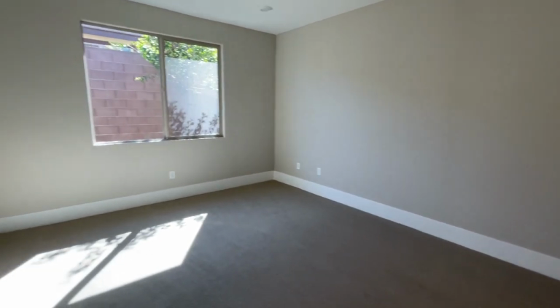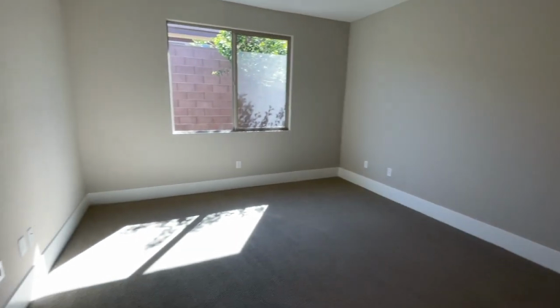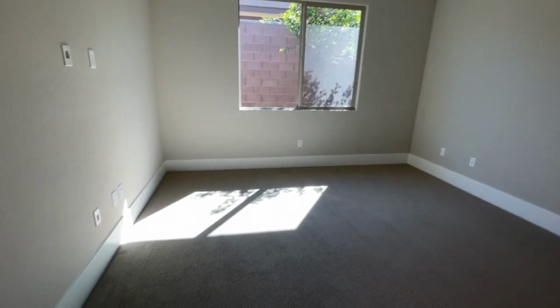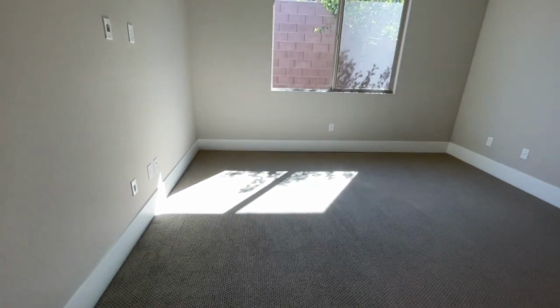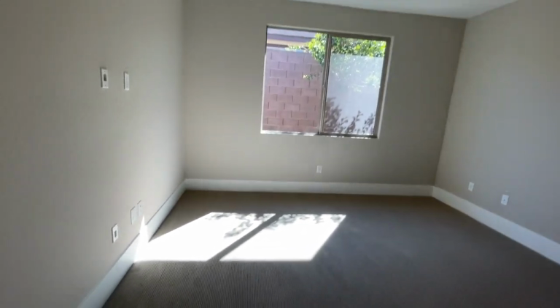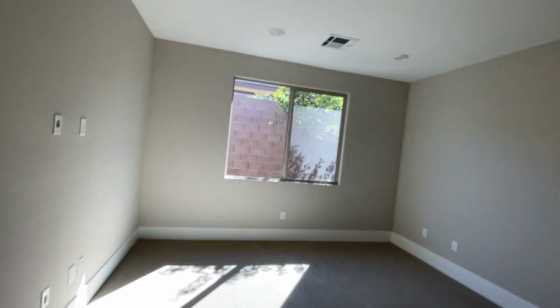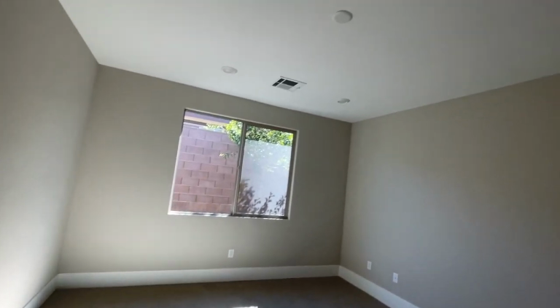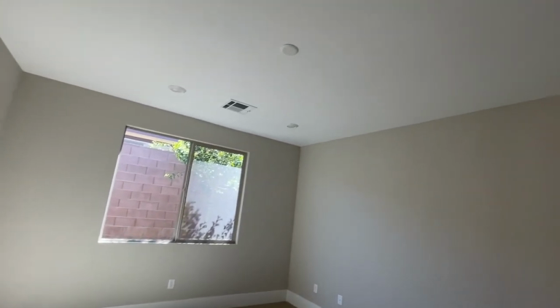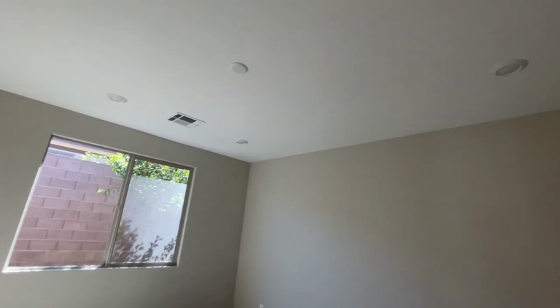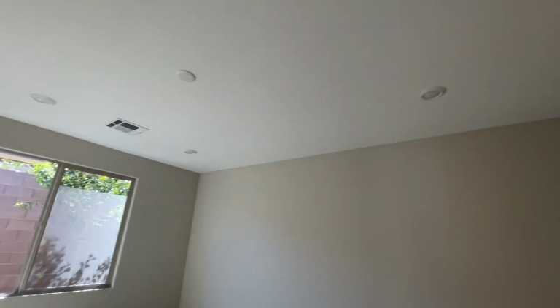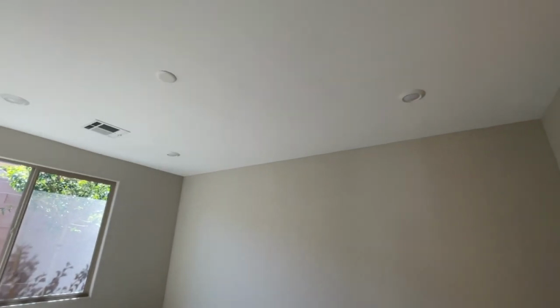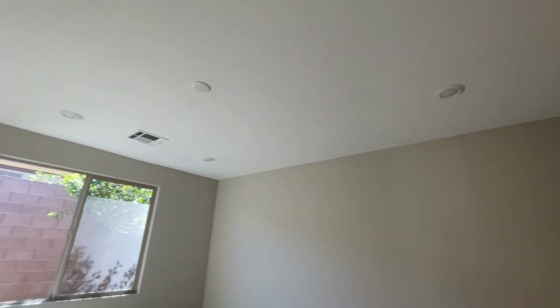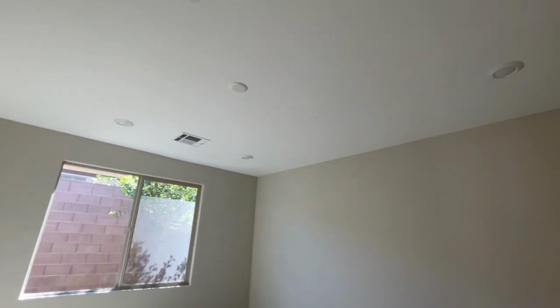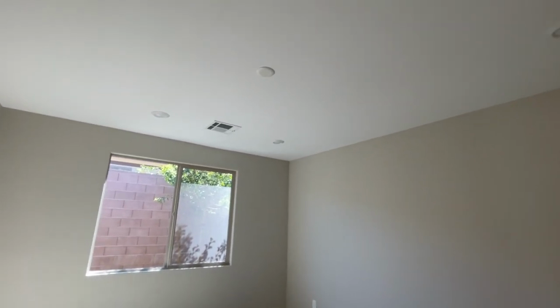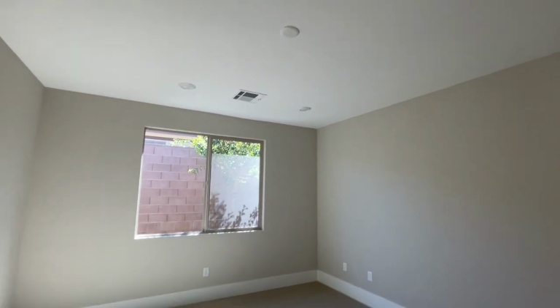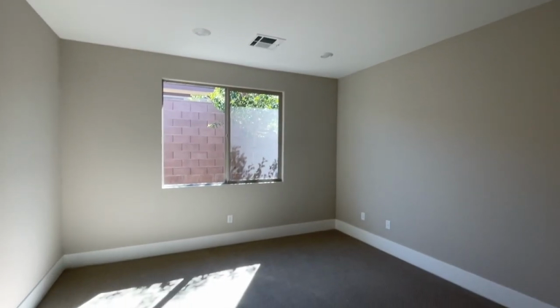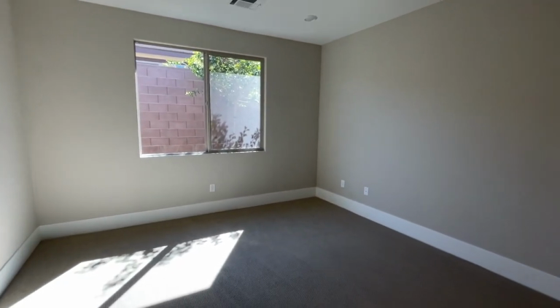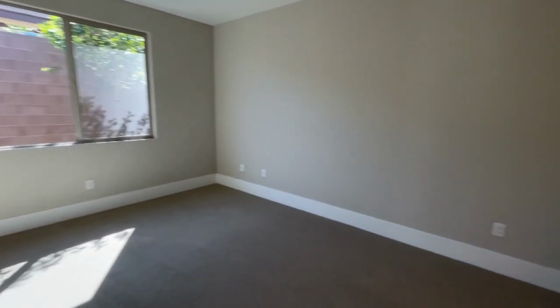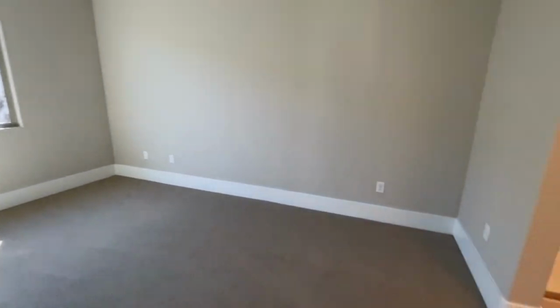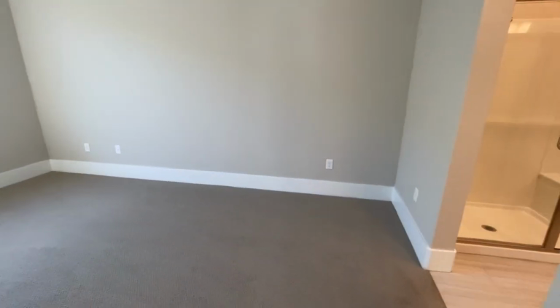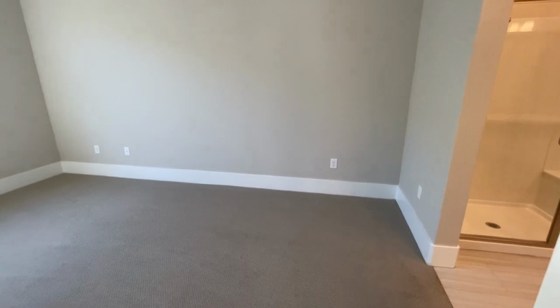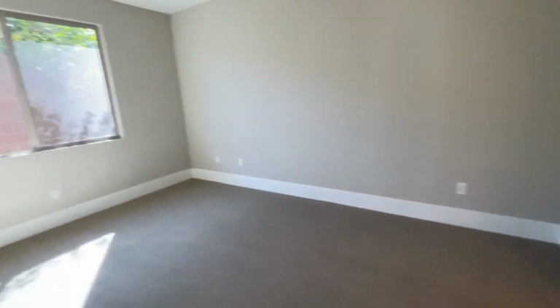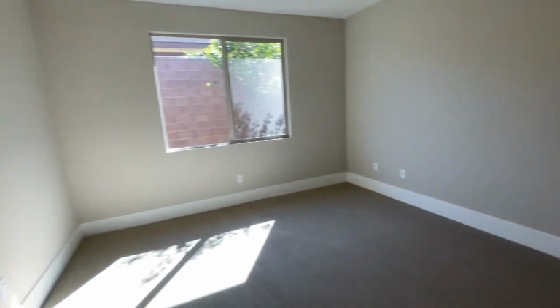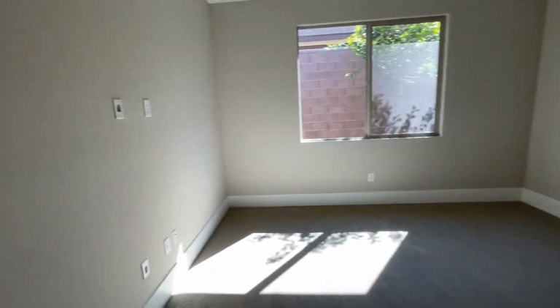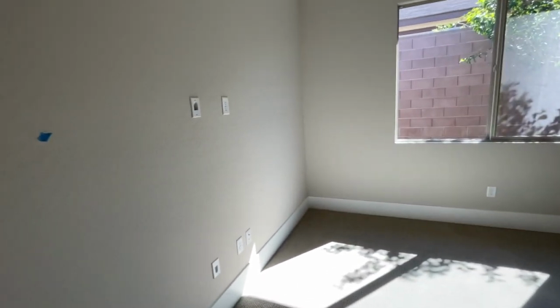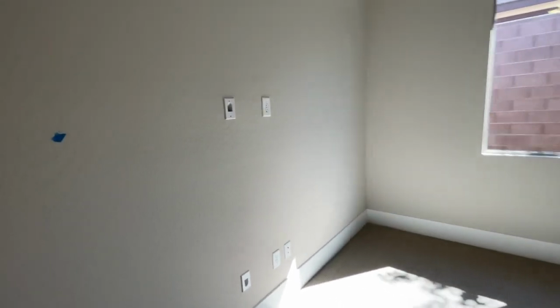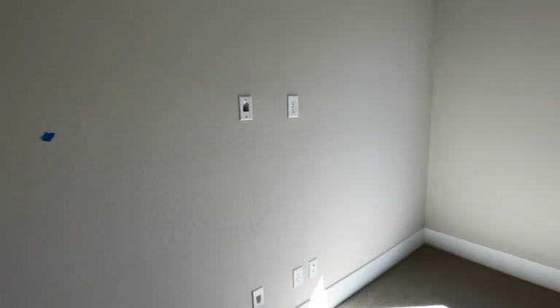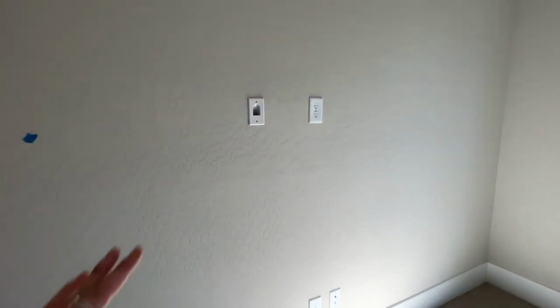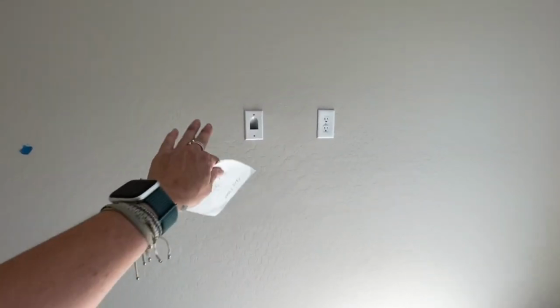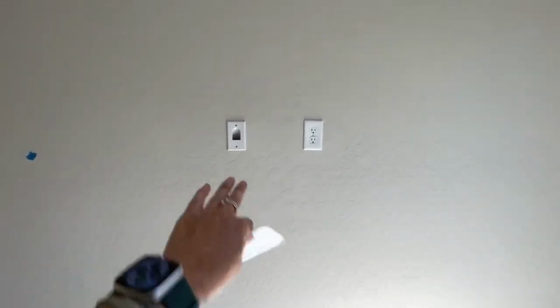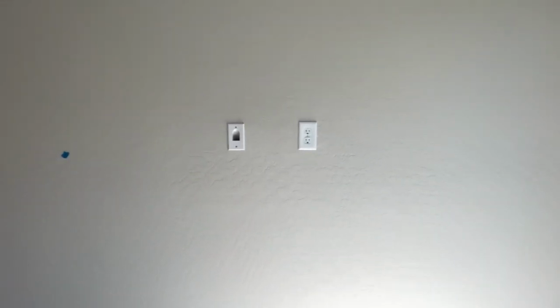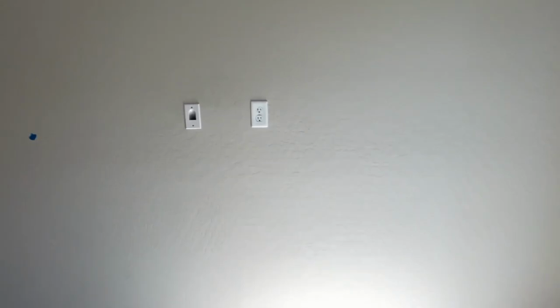So this is the primary bedroom. This has four can lights and a pre-wire for the ceiling fan. It's a decent size, and then you have the TV smurf tubing right there.